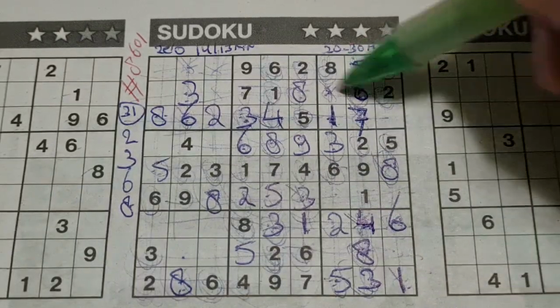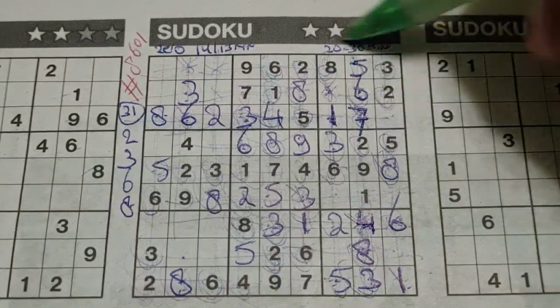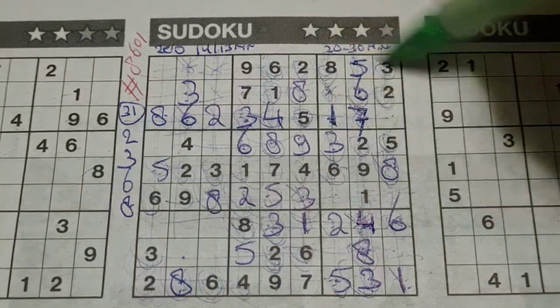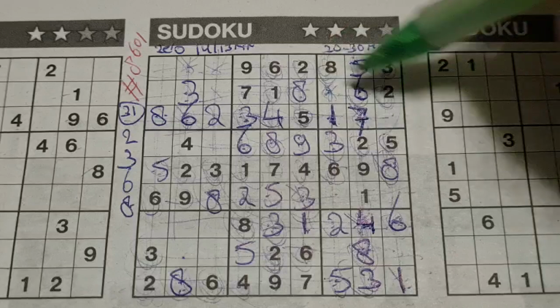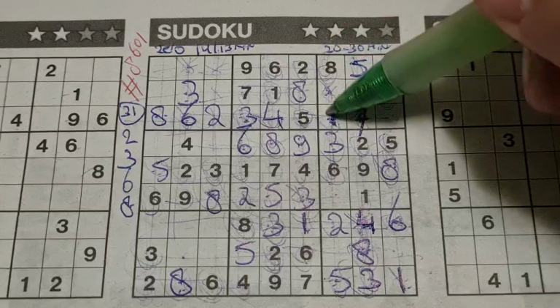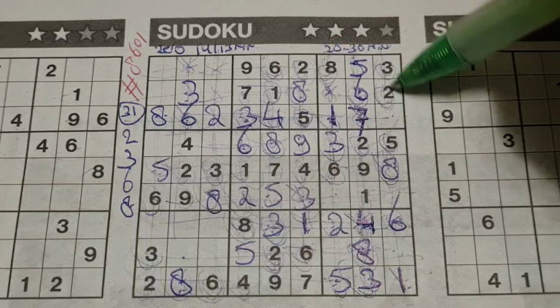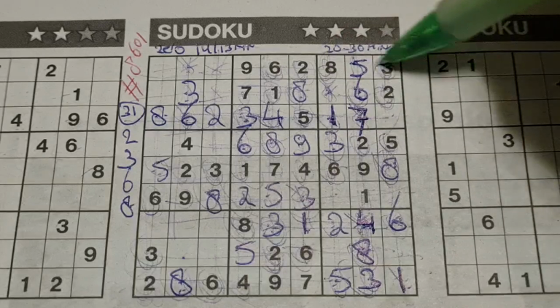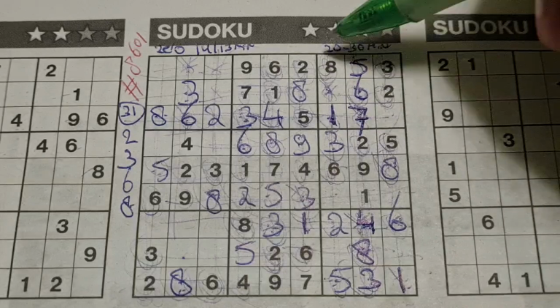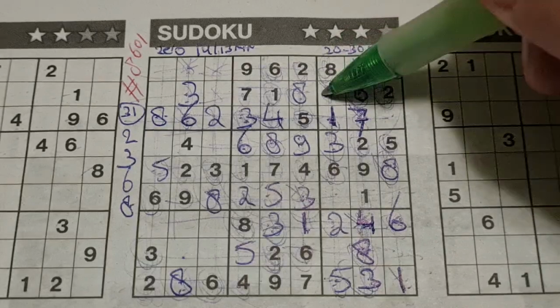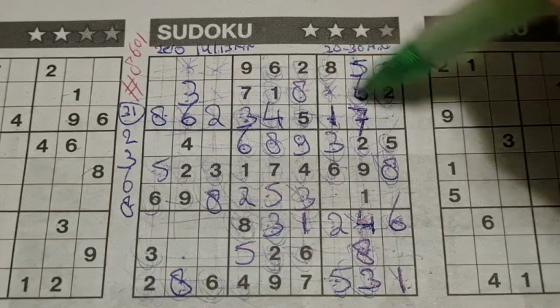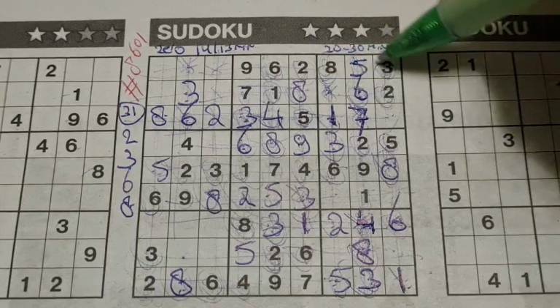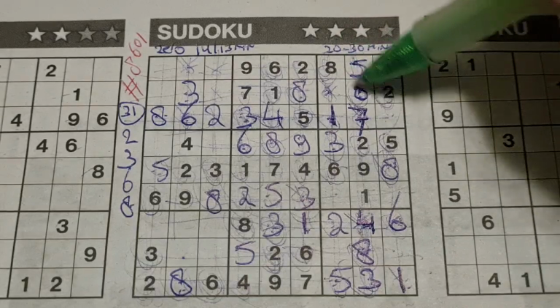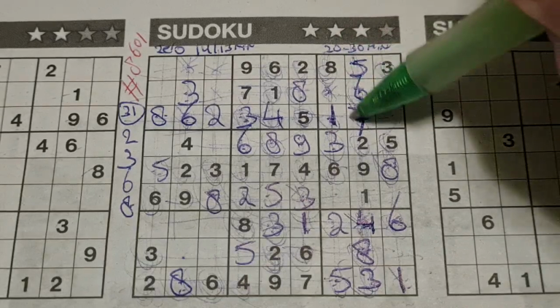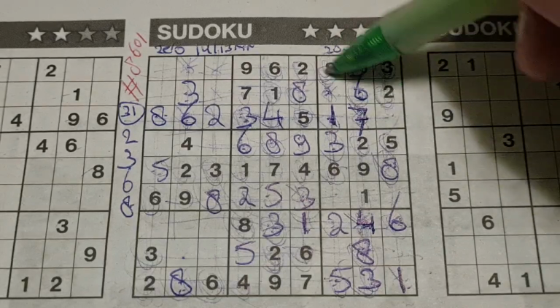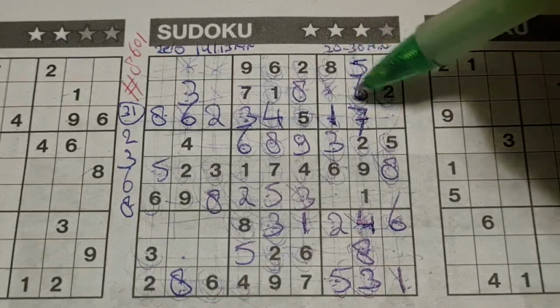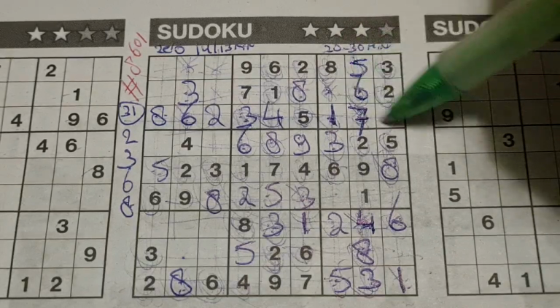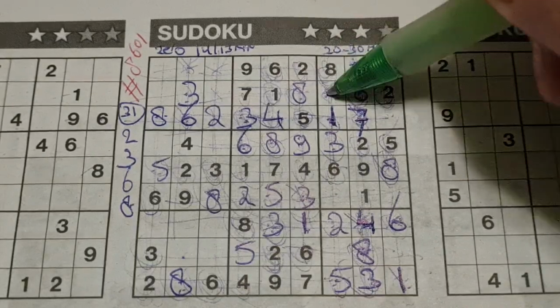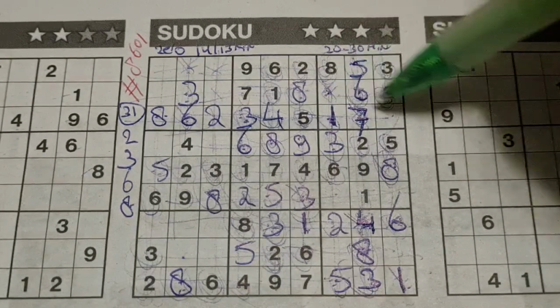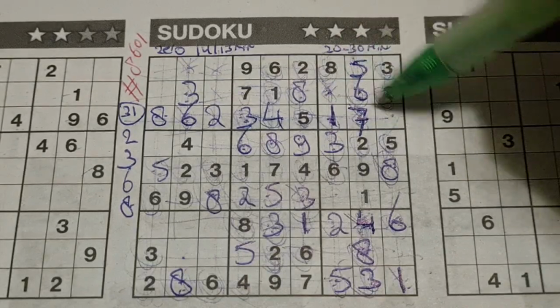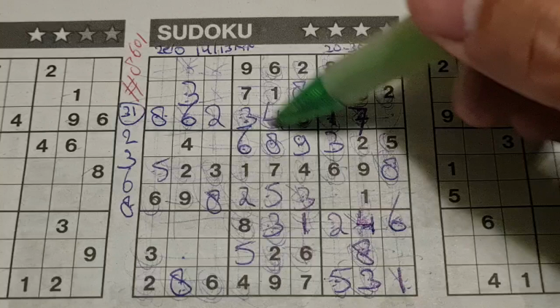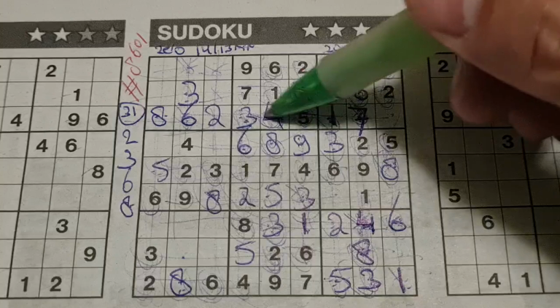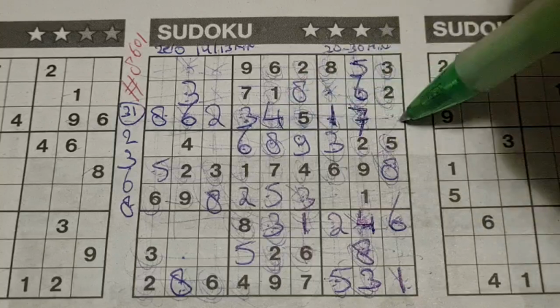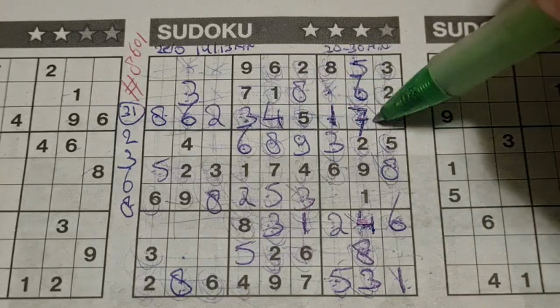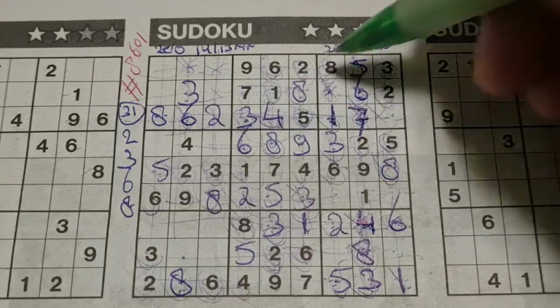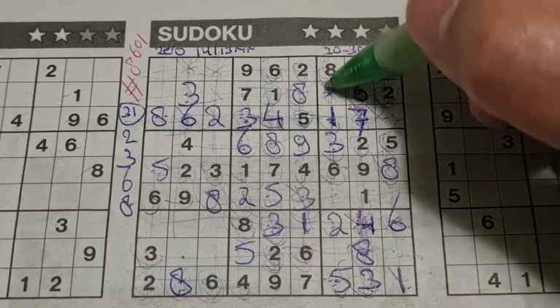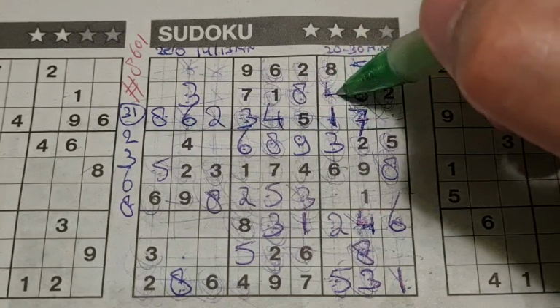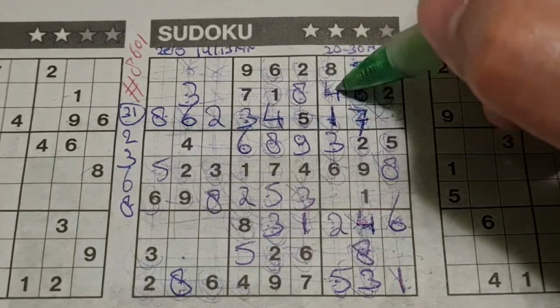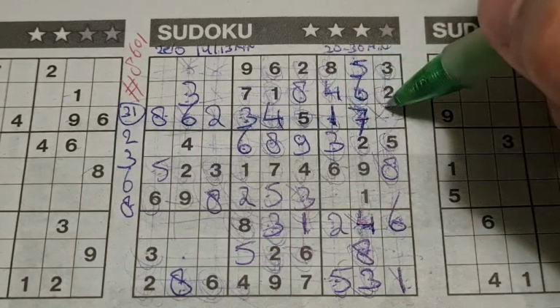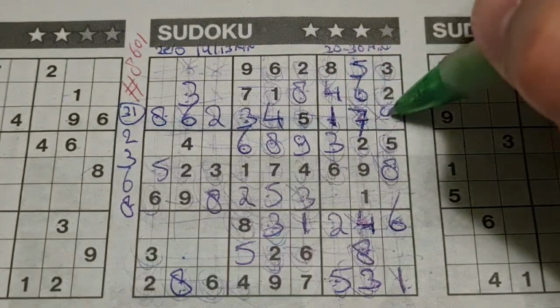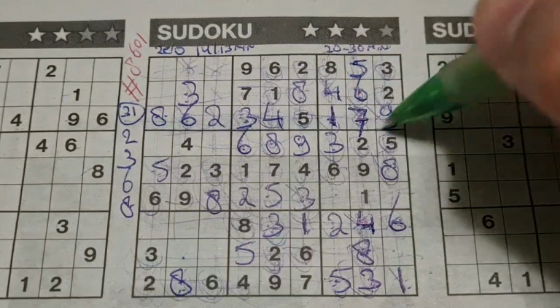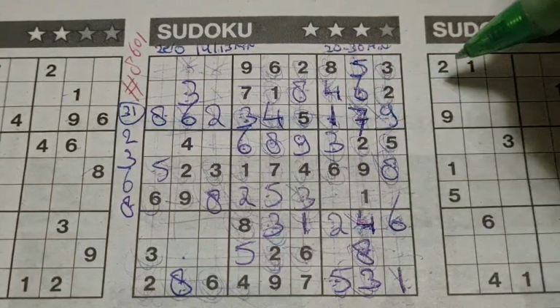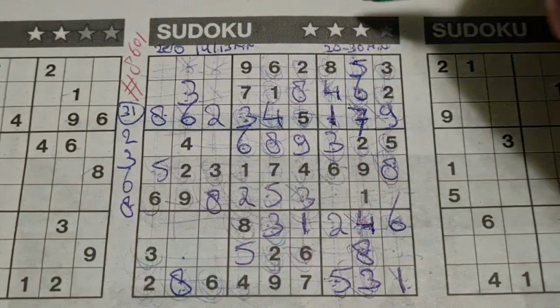Two numbers left in this big square: 4 and 9 are missing. We have a 4 in the third row, no 4 there — 4 should be here, and 9 goes there.